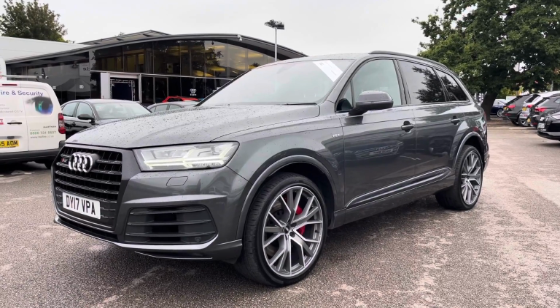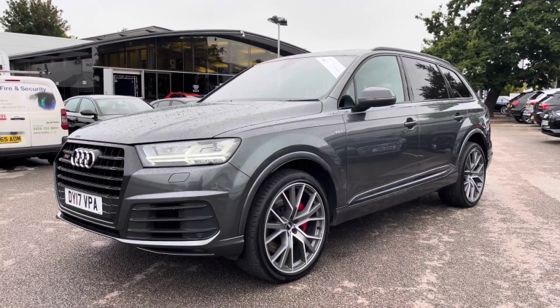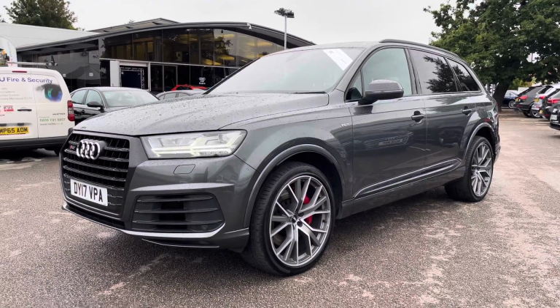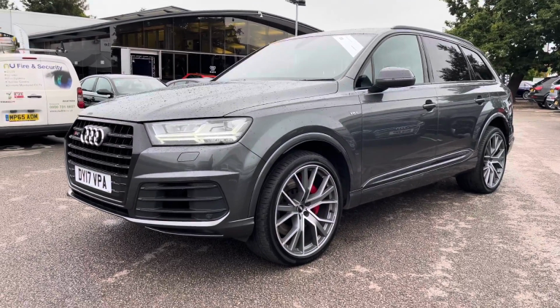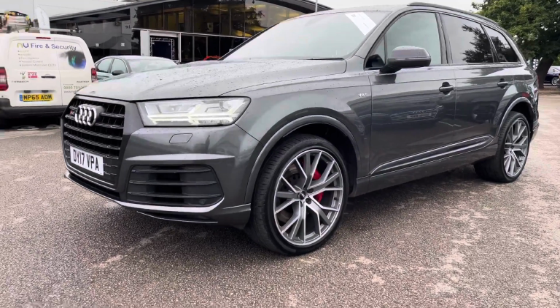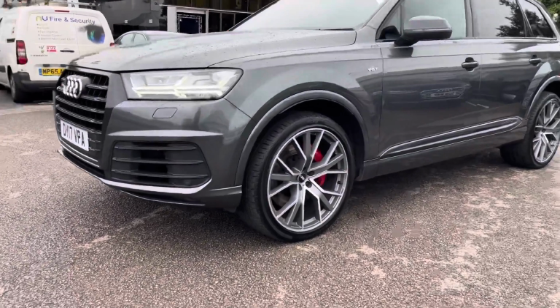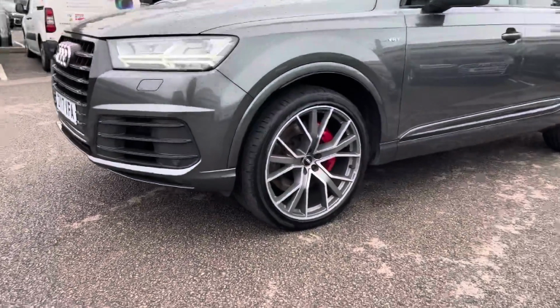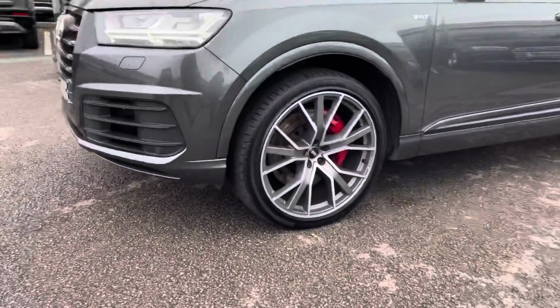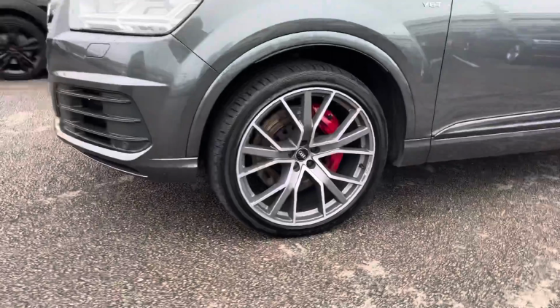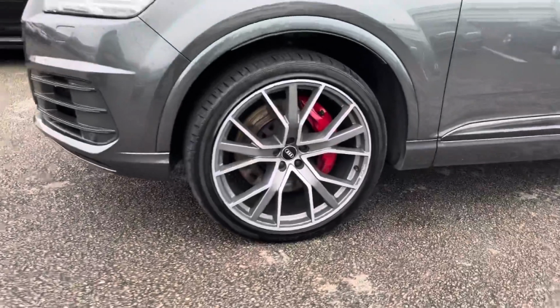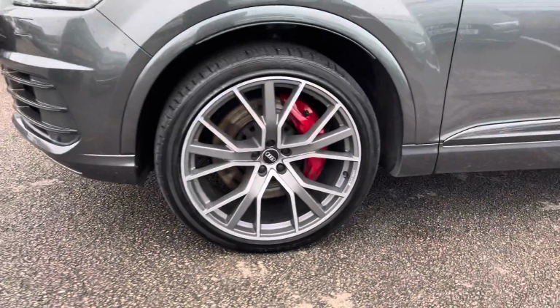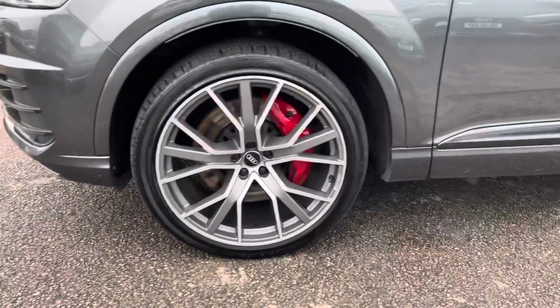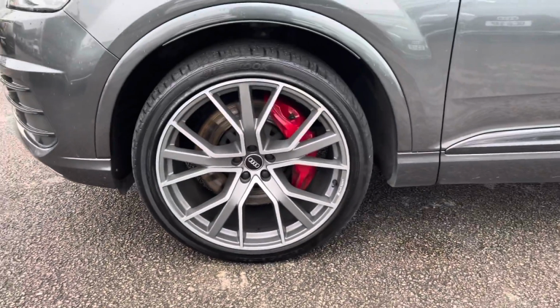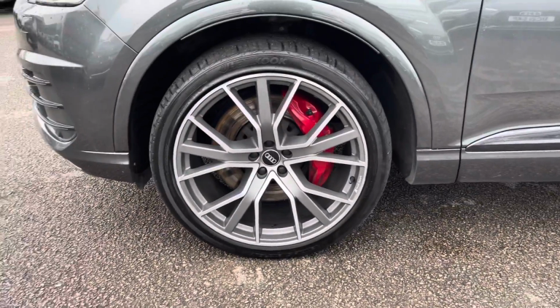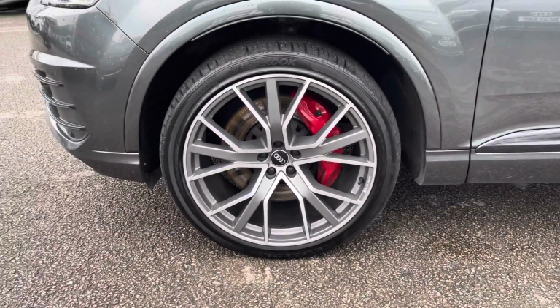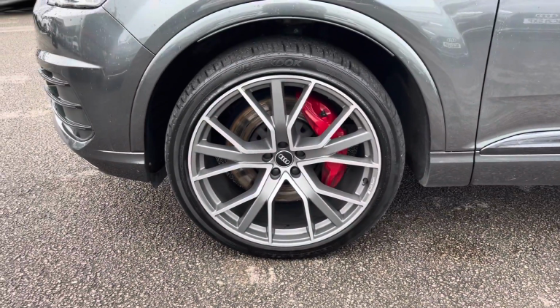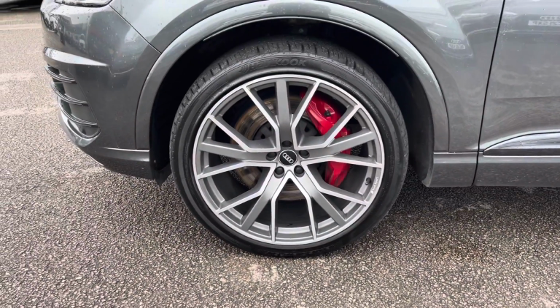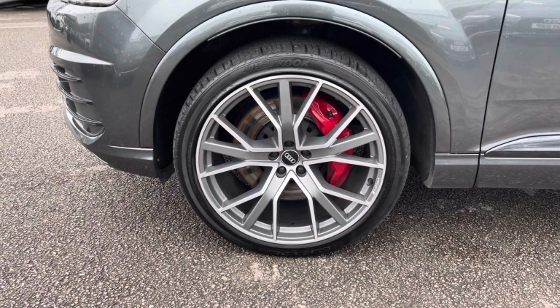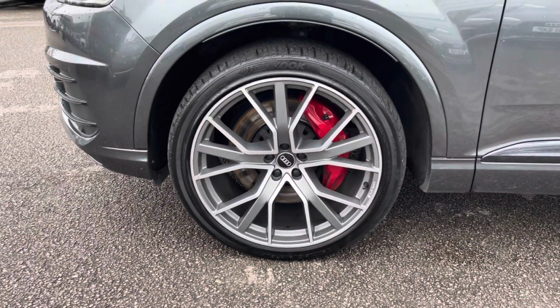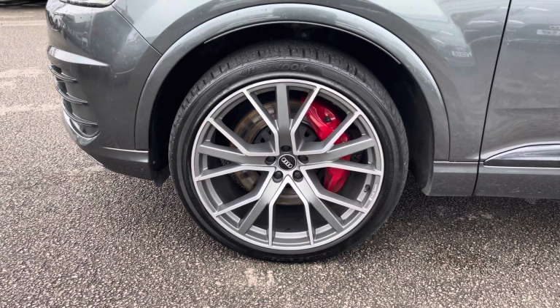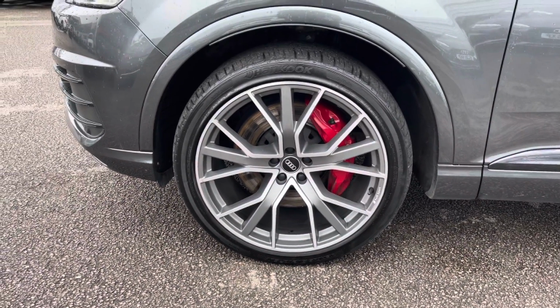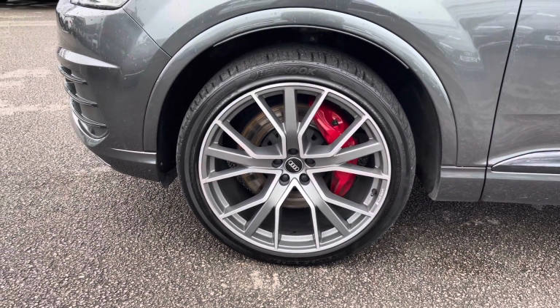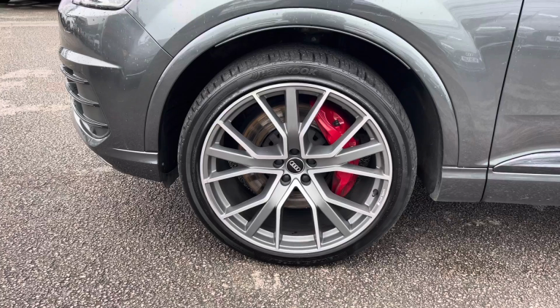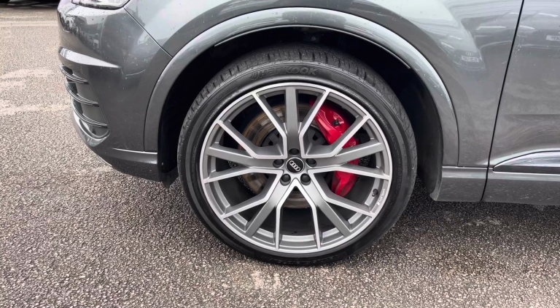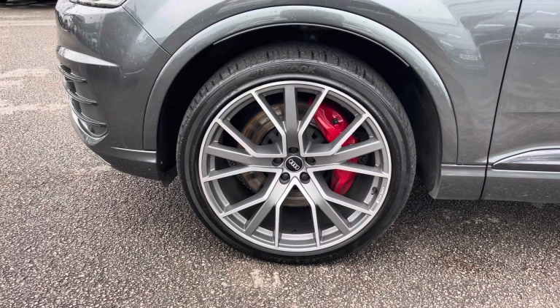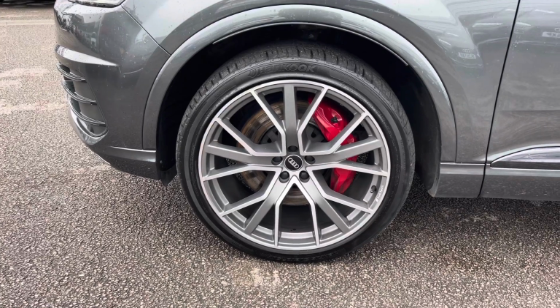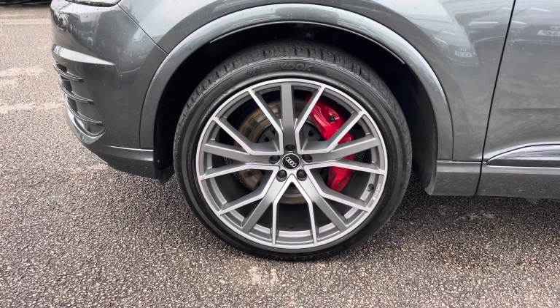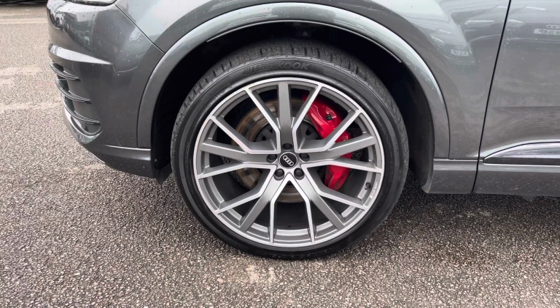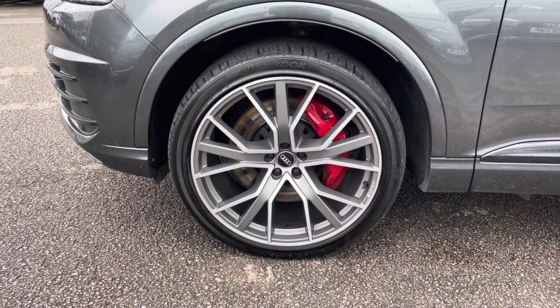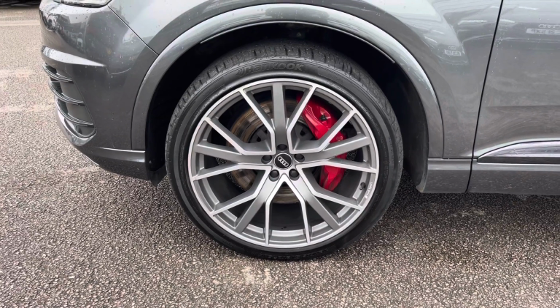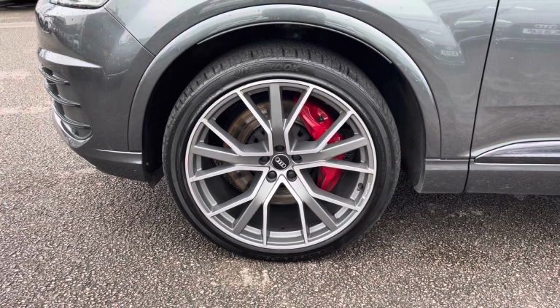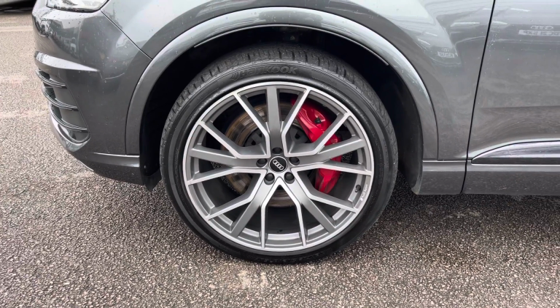The wheels are 22-inch 5 V-spoke aluminium Audi Sport Design alloys finished in a nice titanium silver, and you can see the red brake calipers there, again really making this car stand apart from the rest.